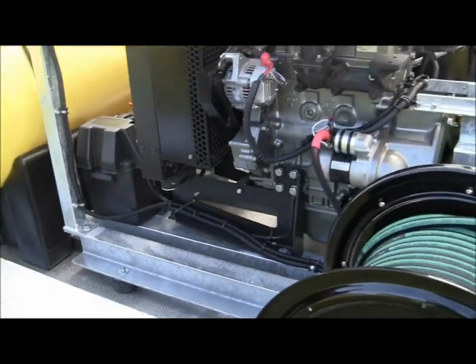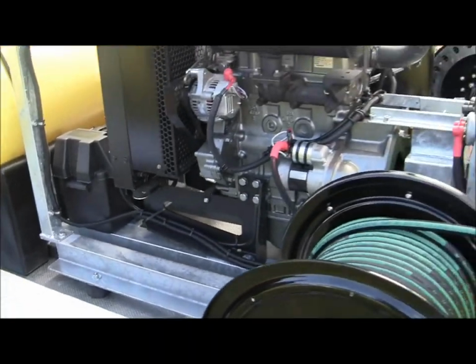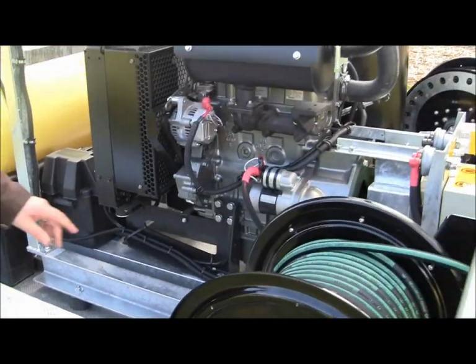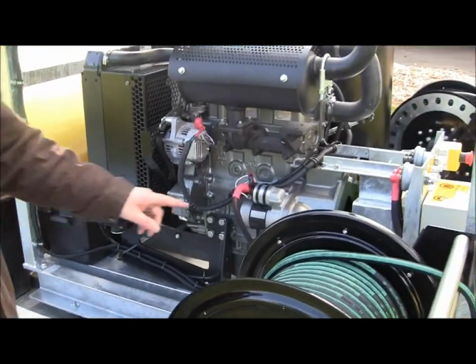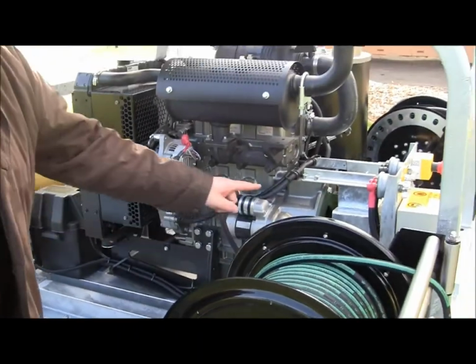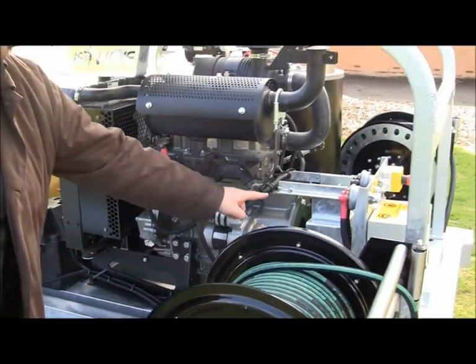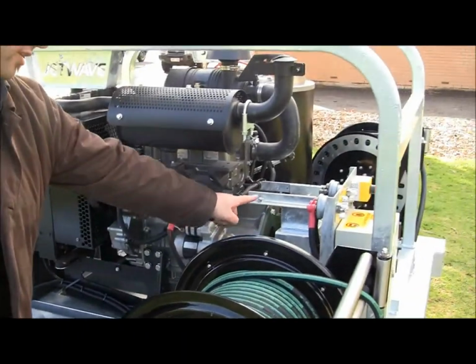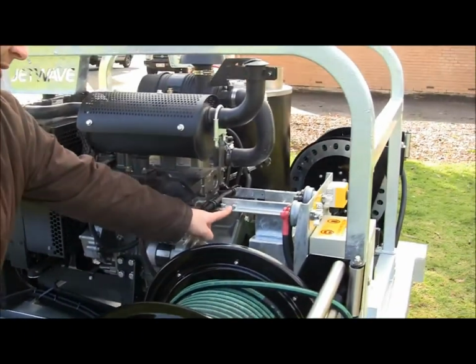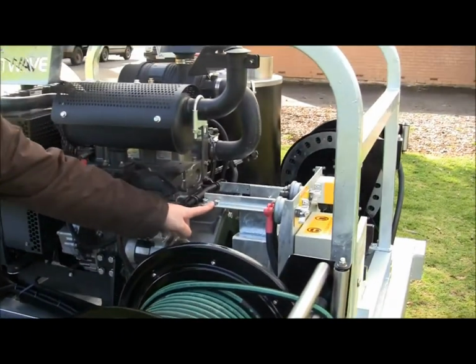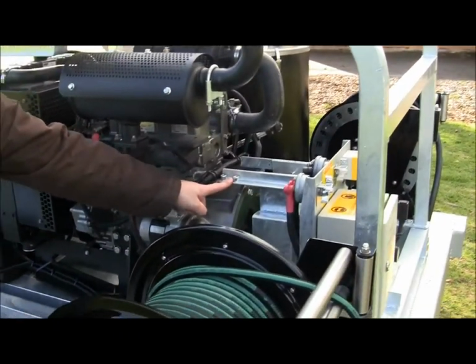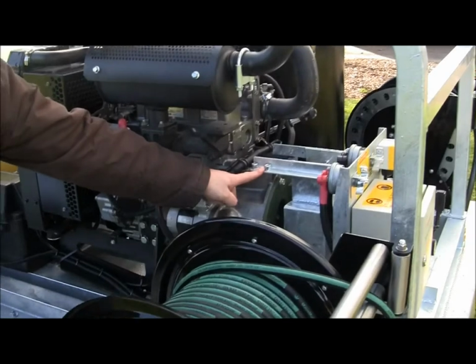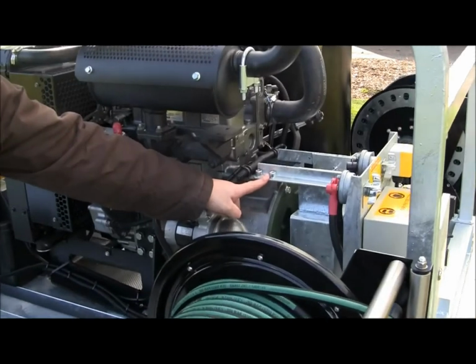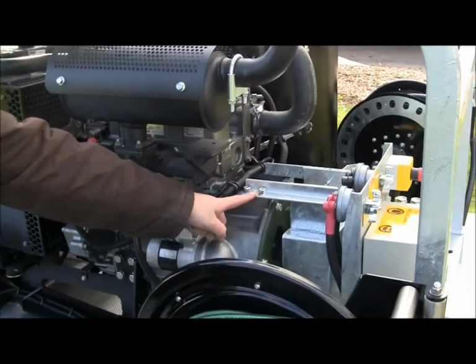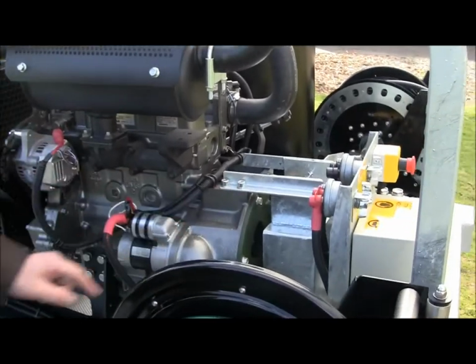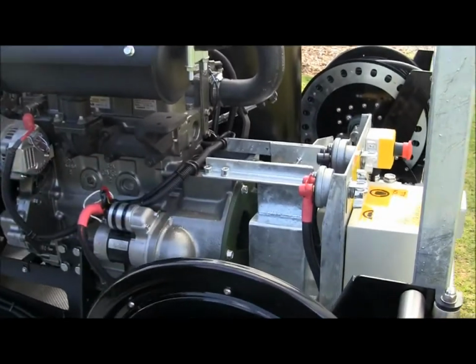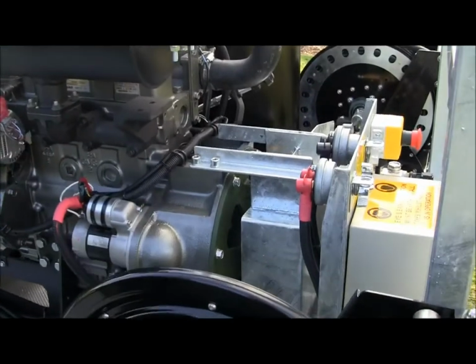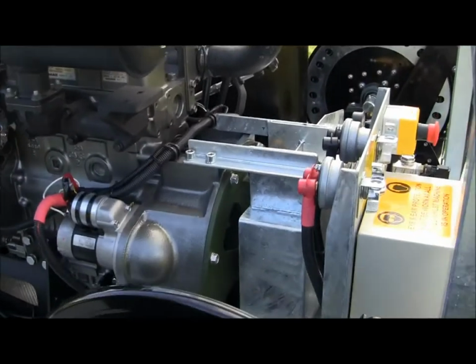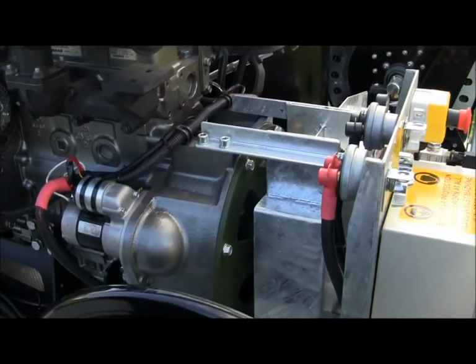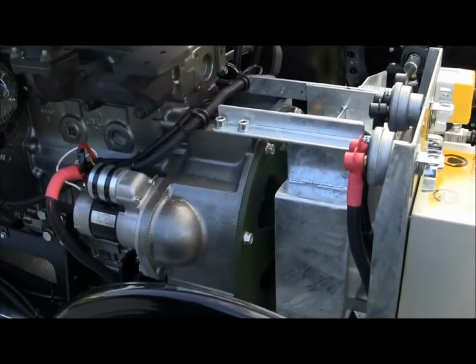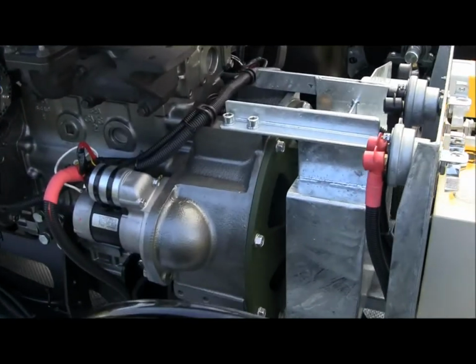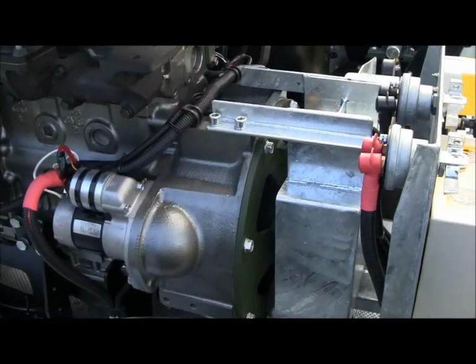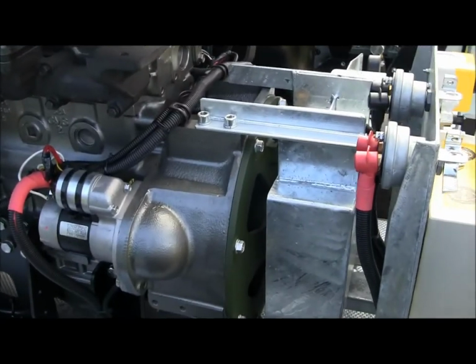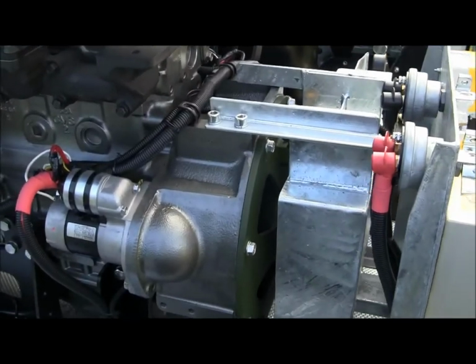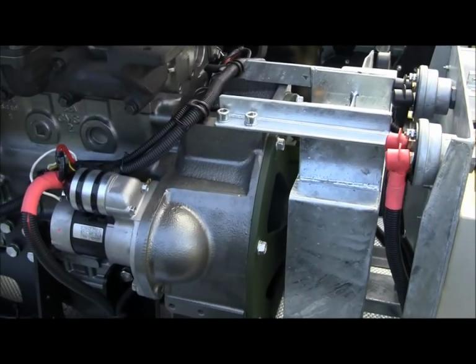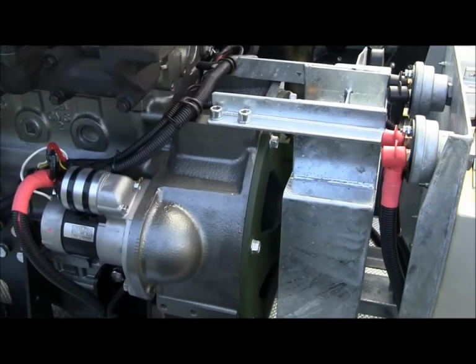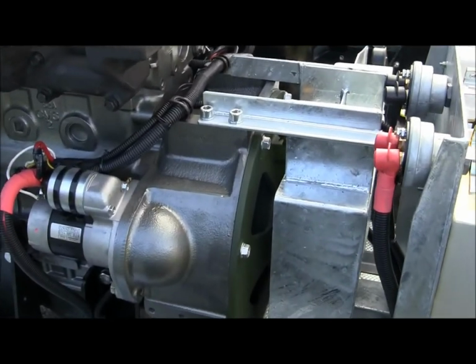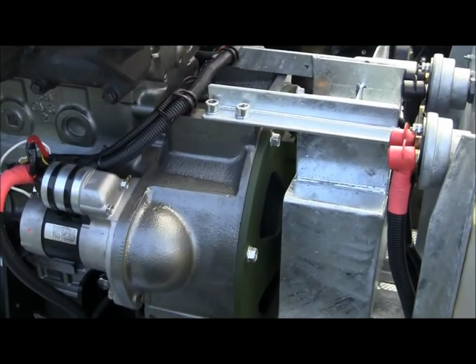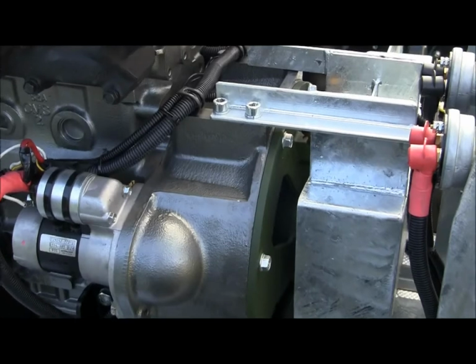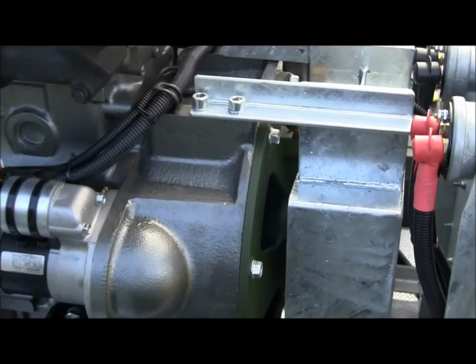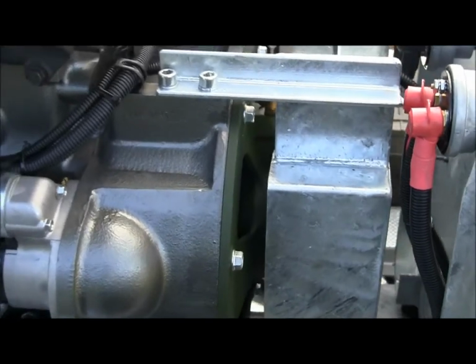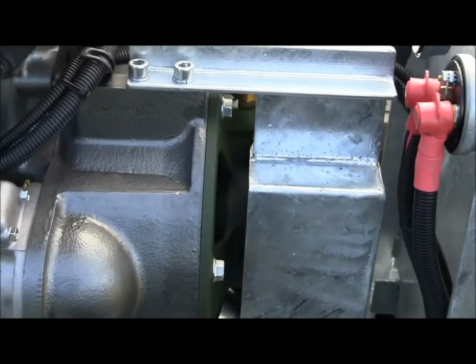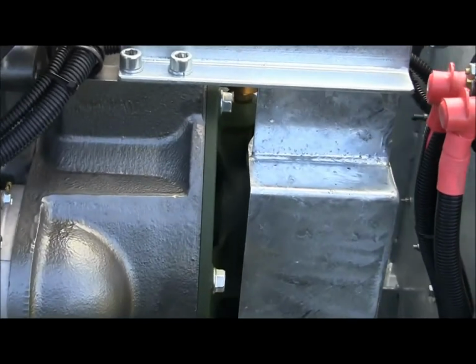Also with the diesel unit, you'll see fitted here is the side load kit. This is factory fitted by Yanmar to create some protection for the engine bearings and reduce the load.